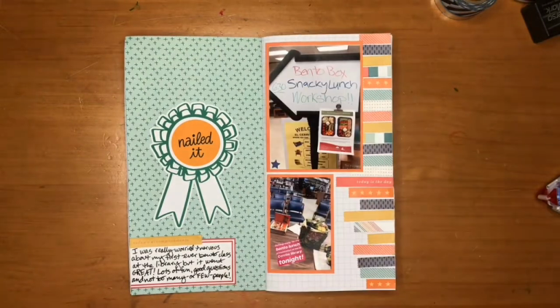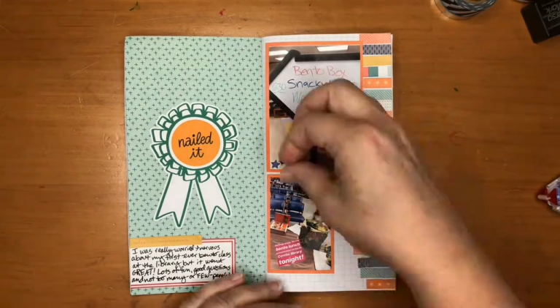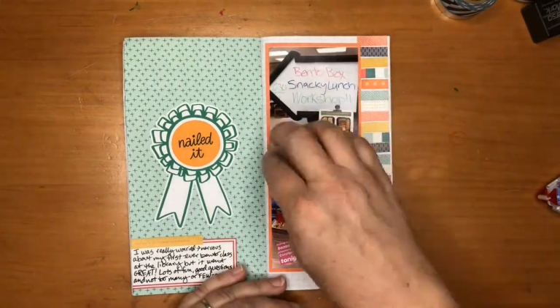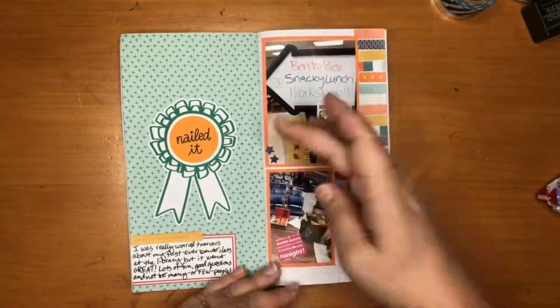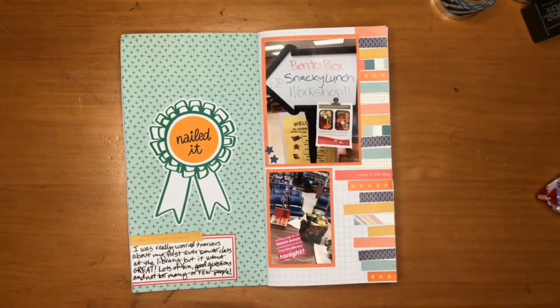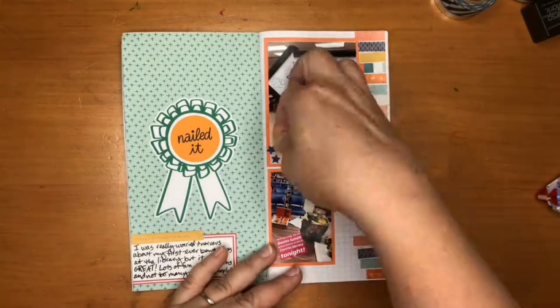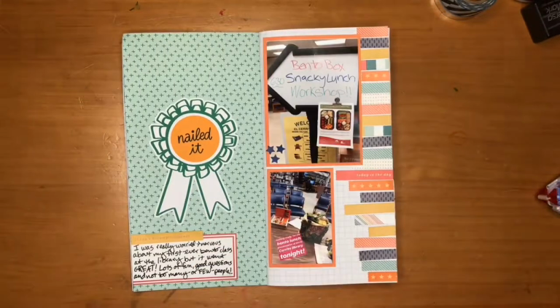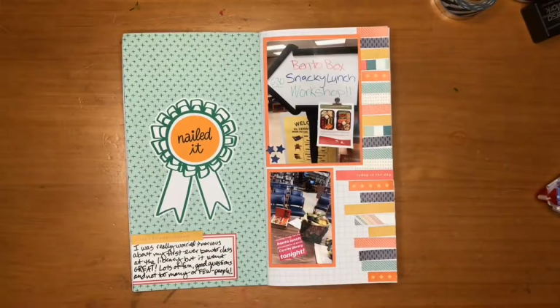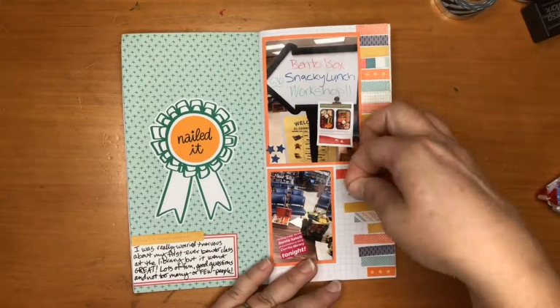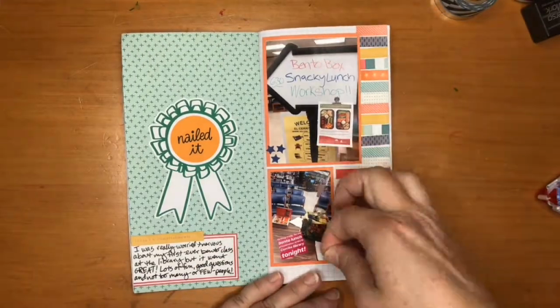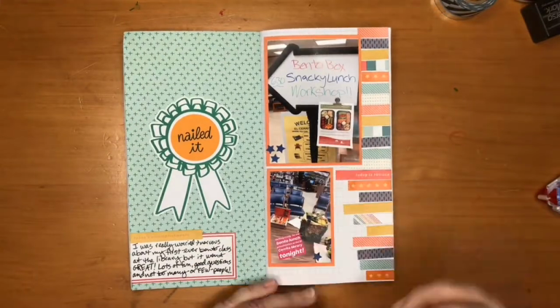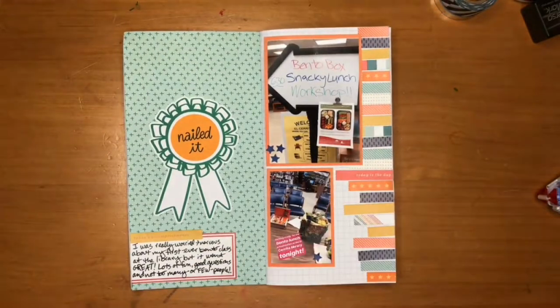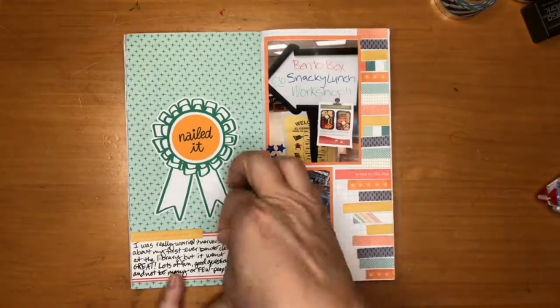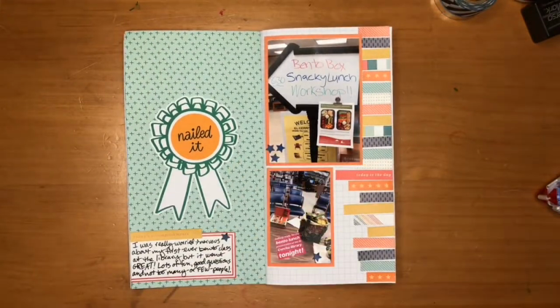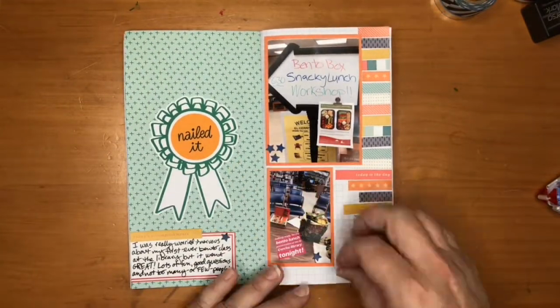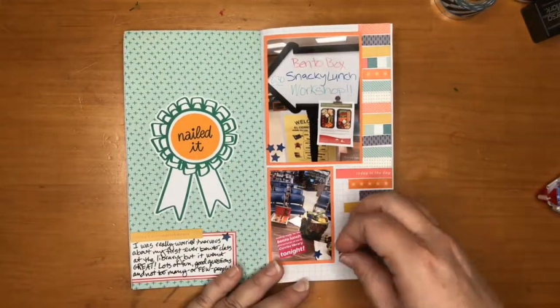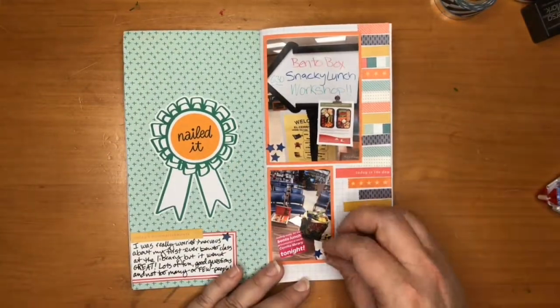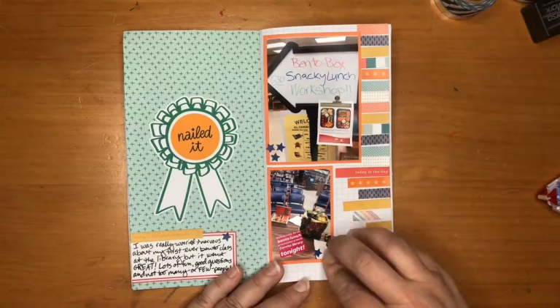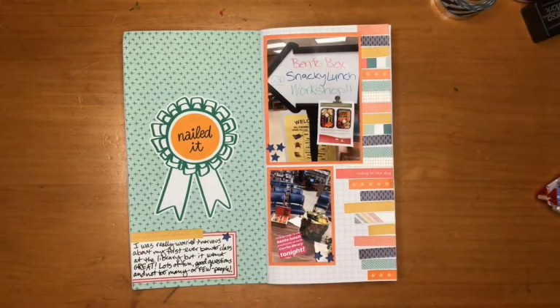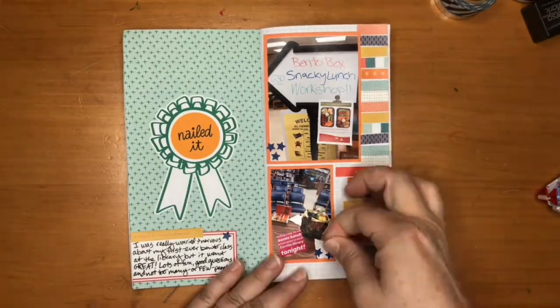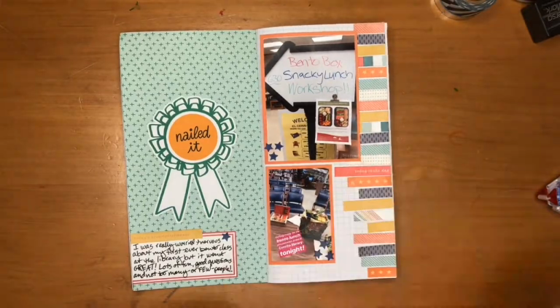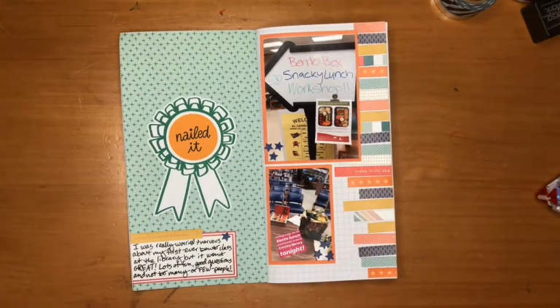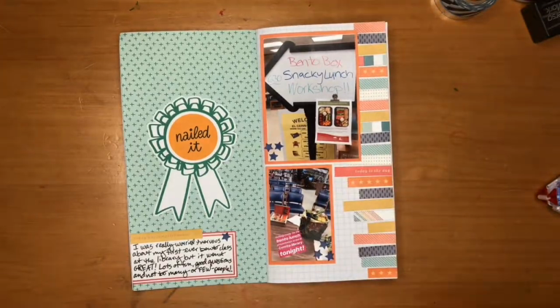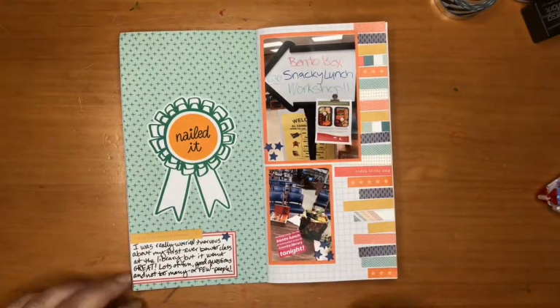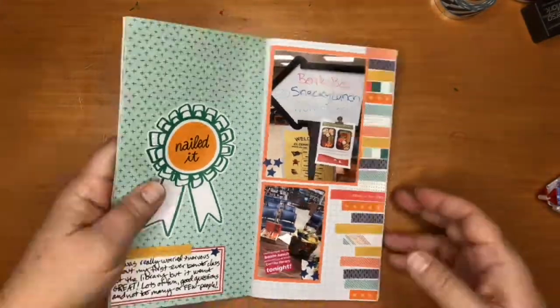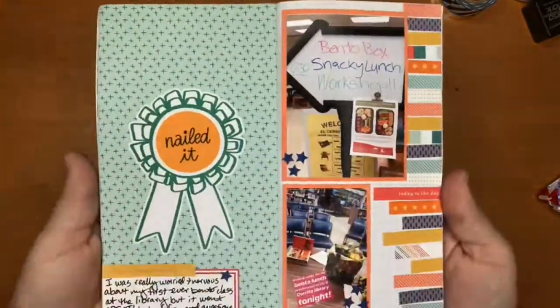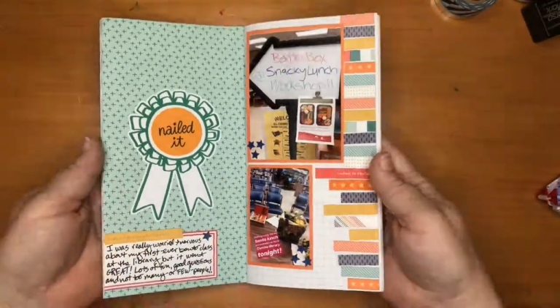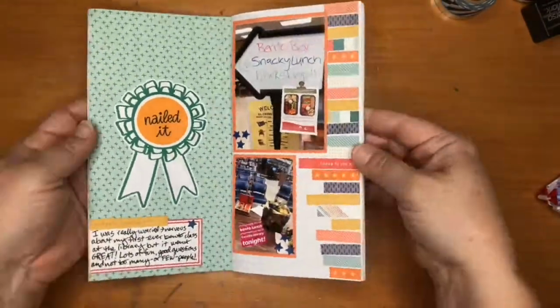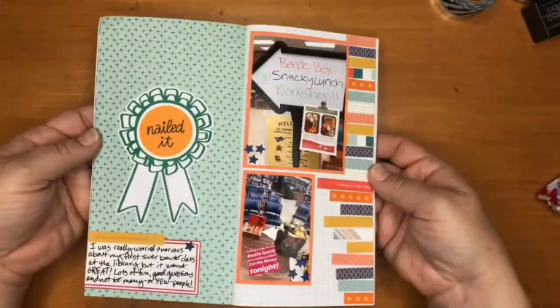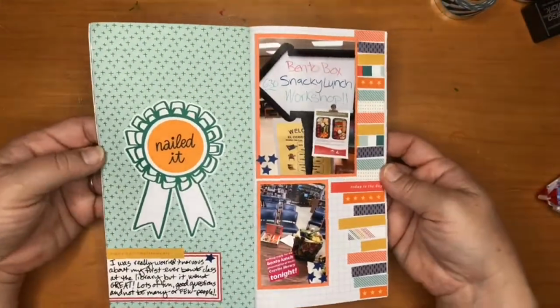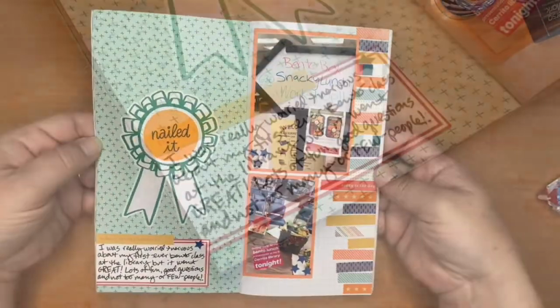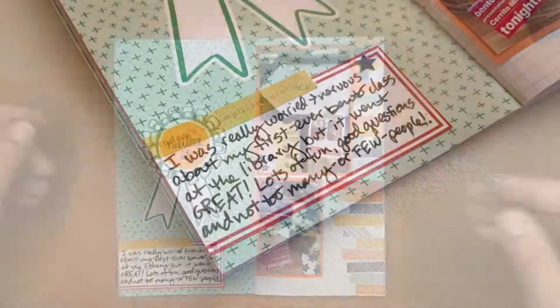Finally, I decided it needed something extra and I added some of those little blue stars. In general I wasn't thrilled with how those came out, but I didn't hate them either, so I just left them and called my layout done.